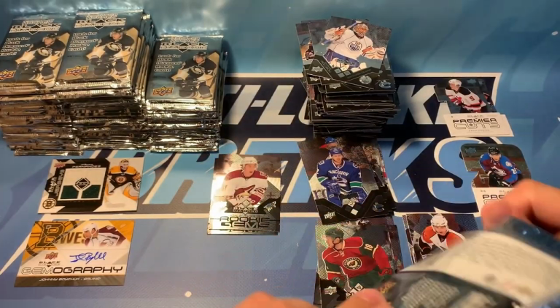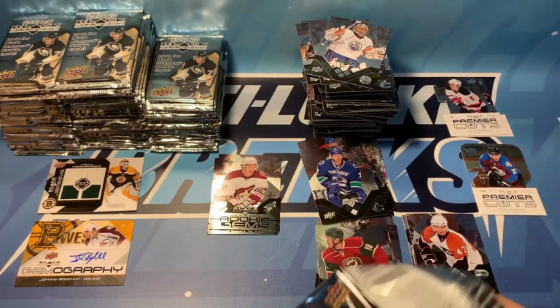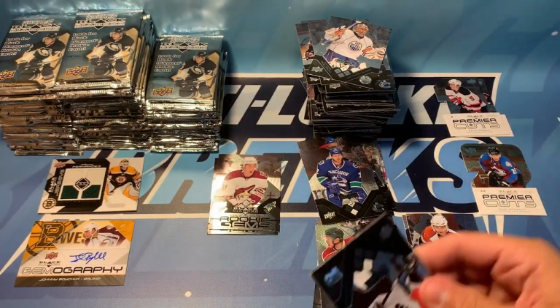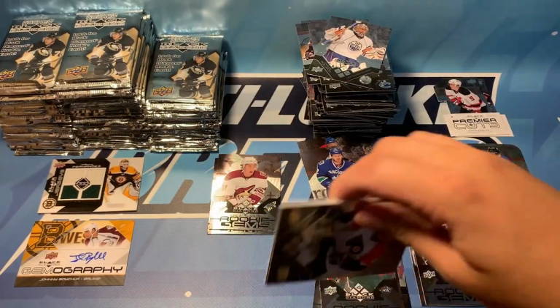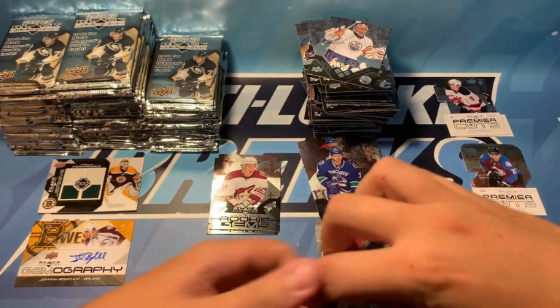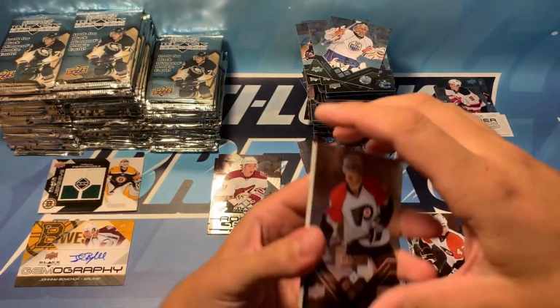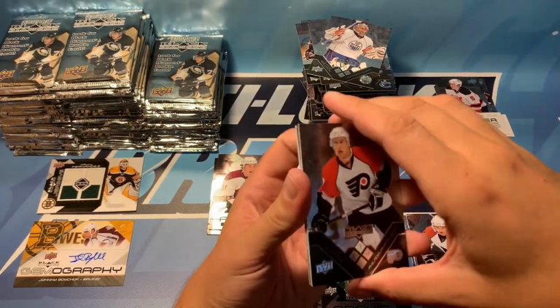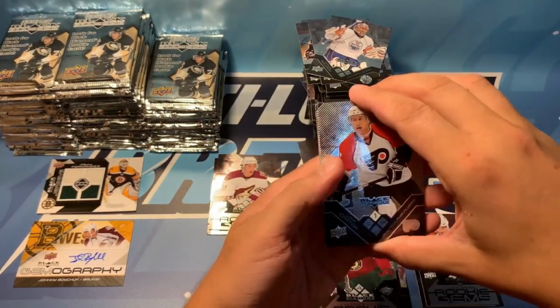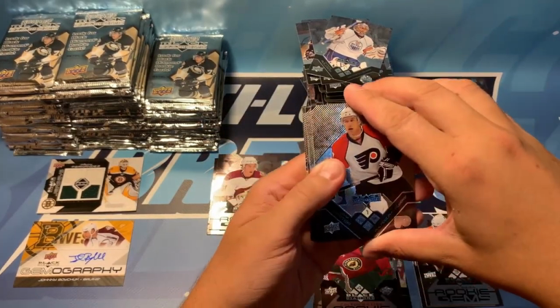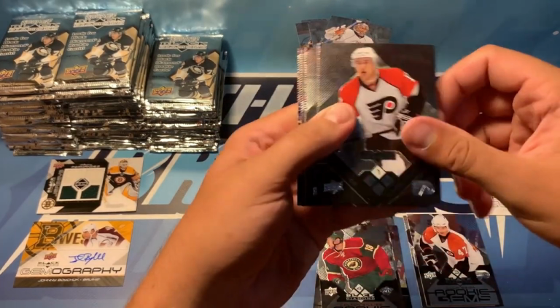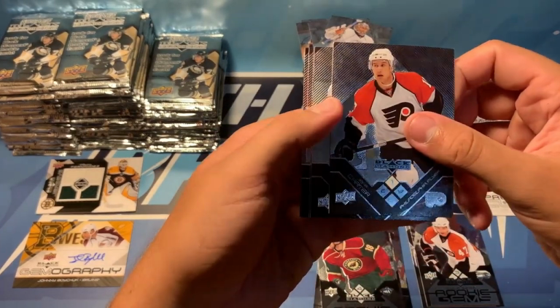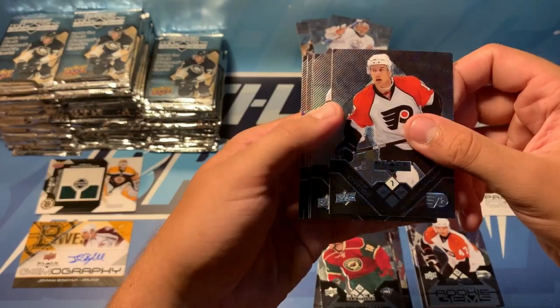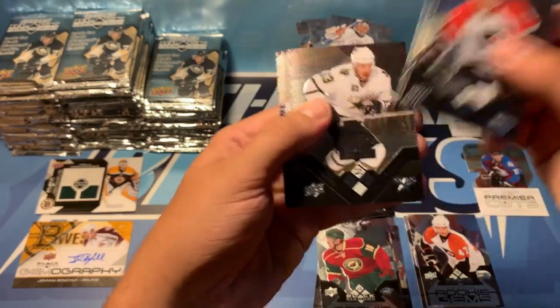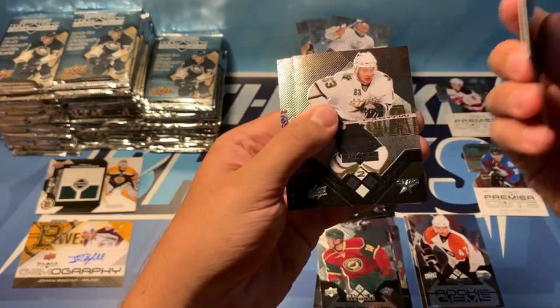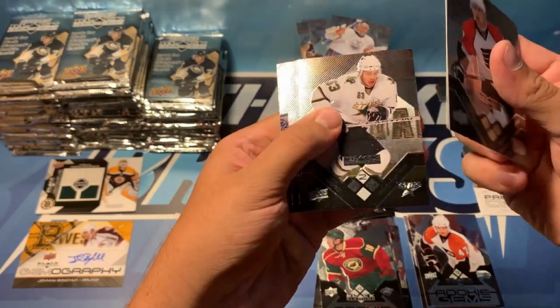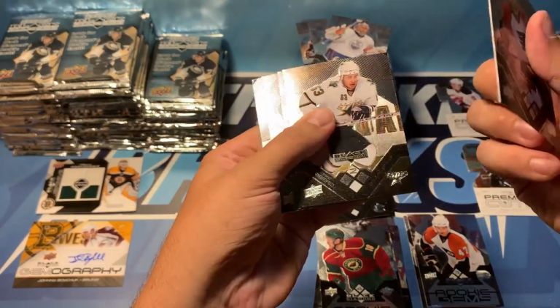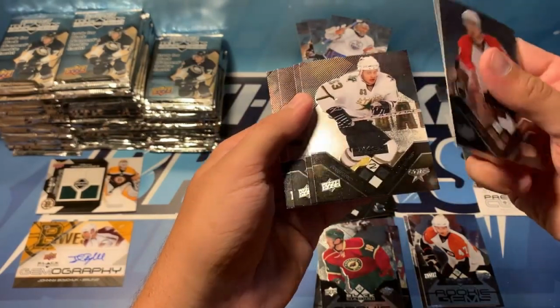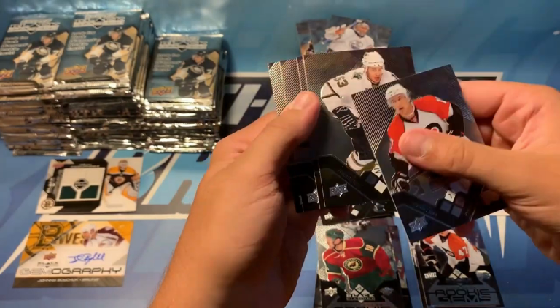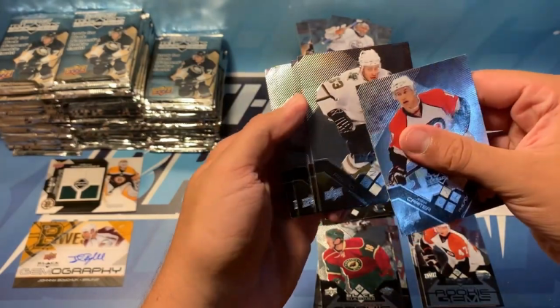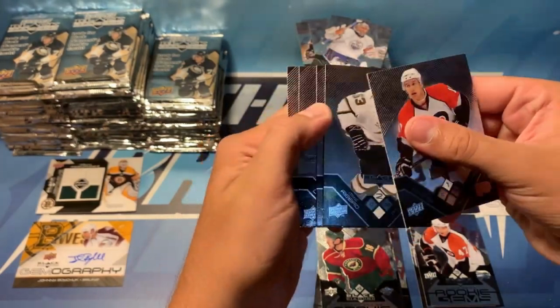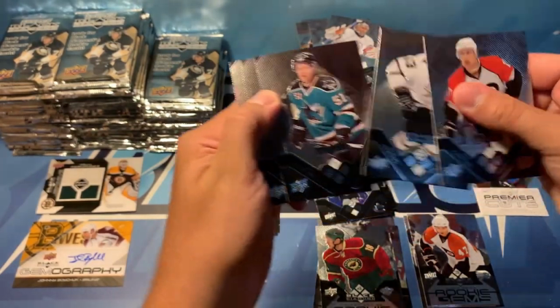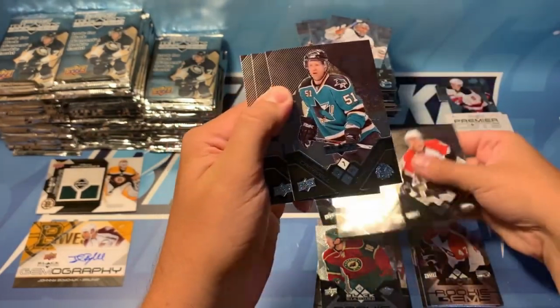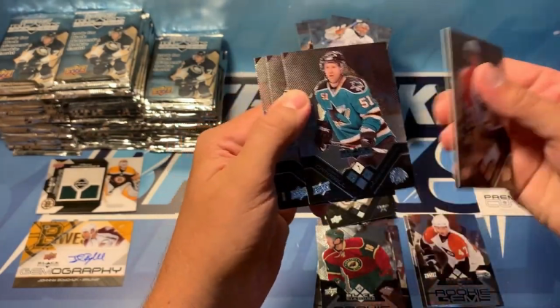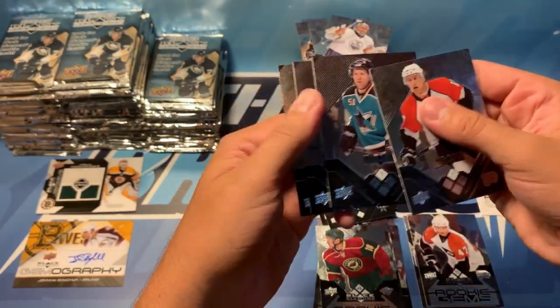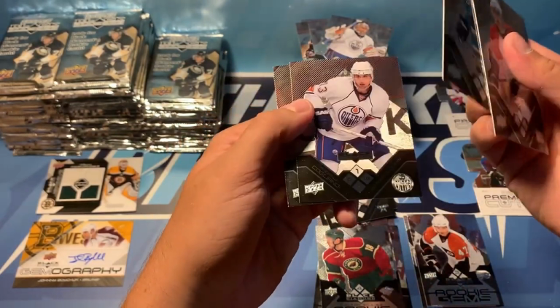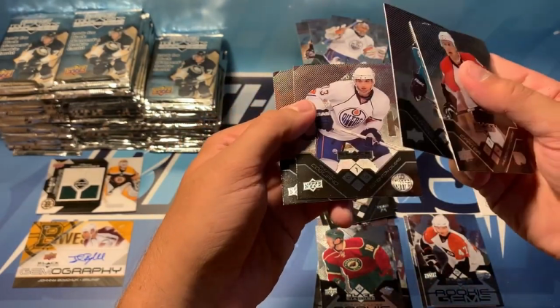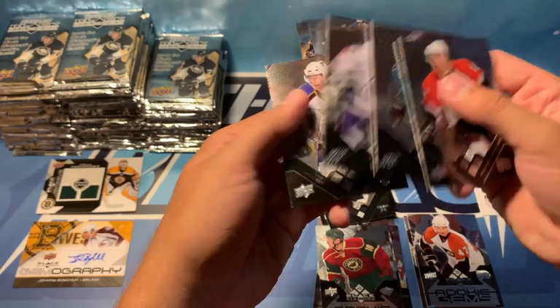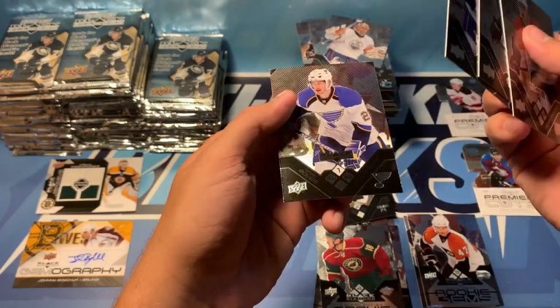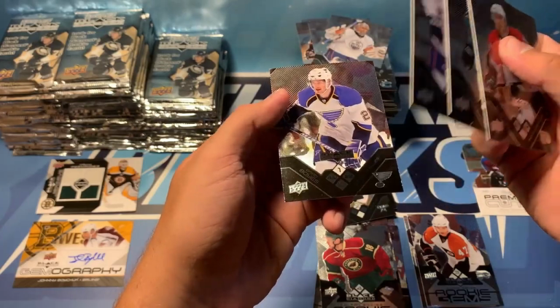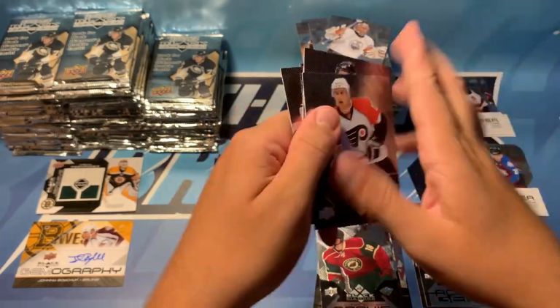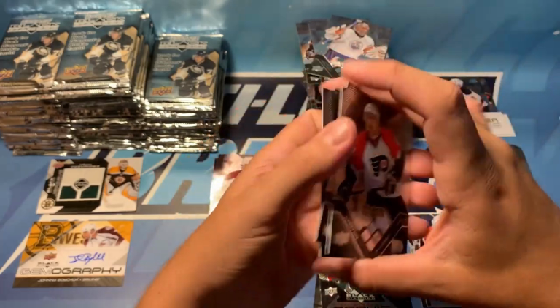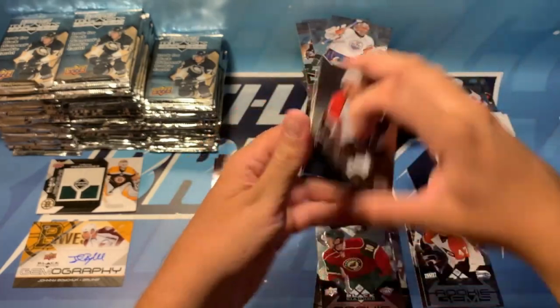Moving right along, so we've got our gemography — hopefully we can hit another, that'd be pretty cool. We've got Carter, a double diamond of Ribeiro, Brian Campbell, Andrew Cogliano, and Brad Boyes.